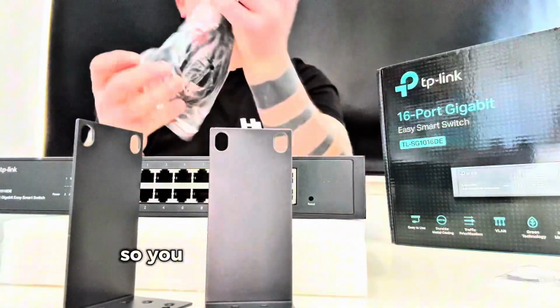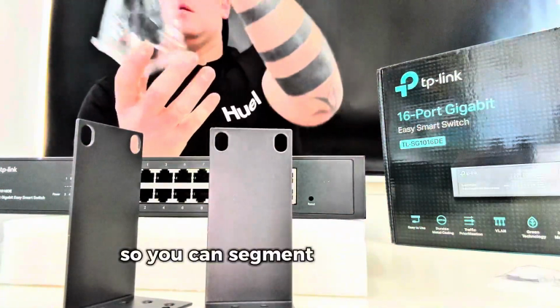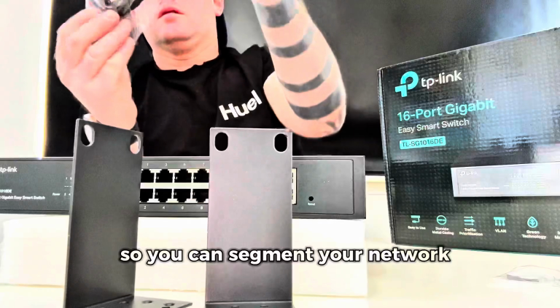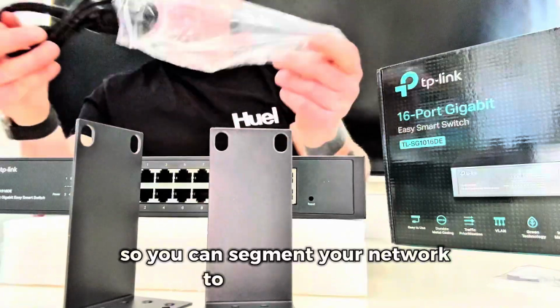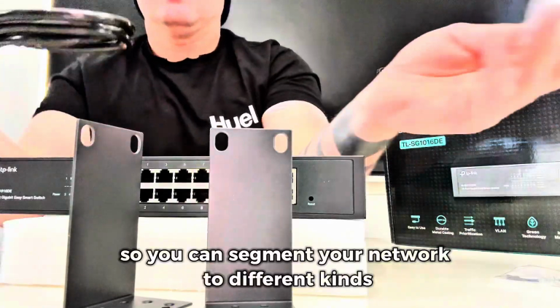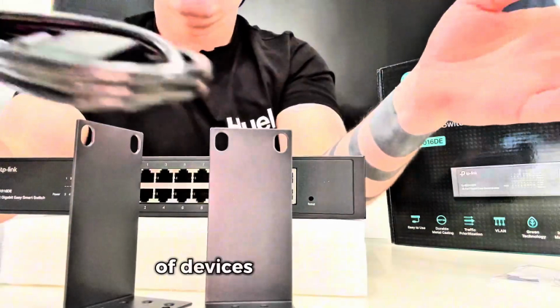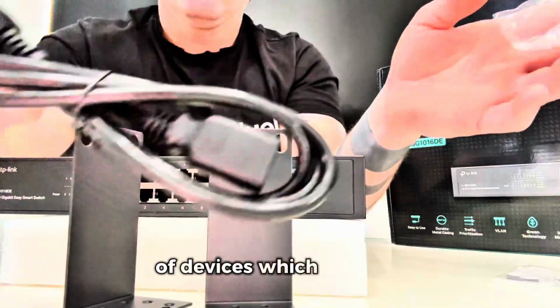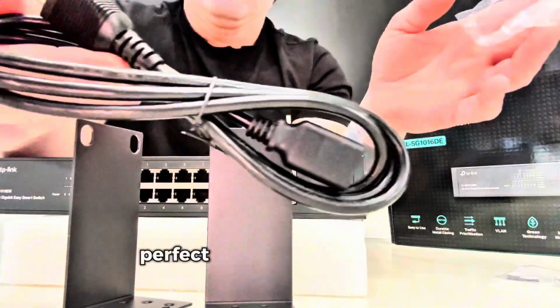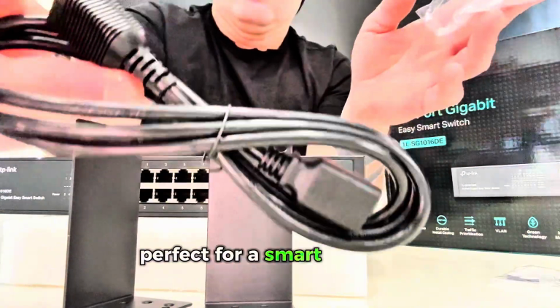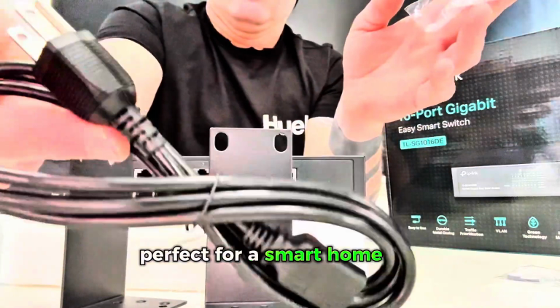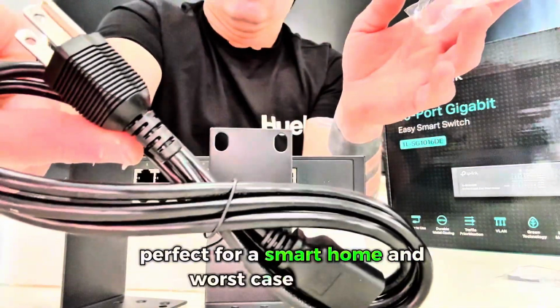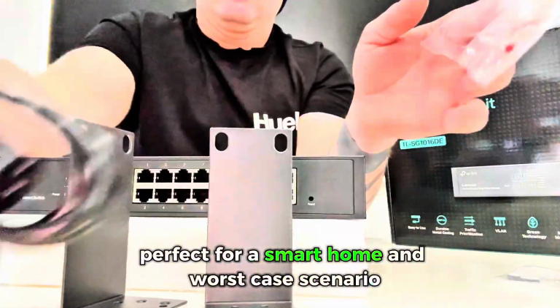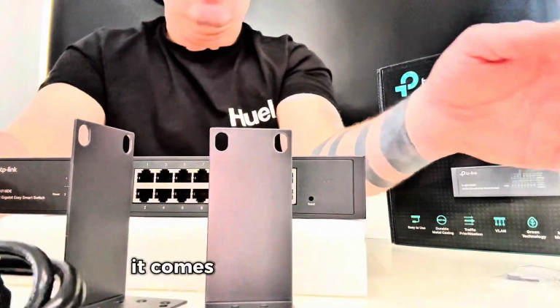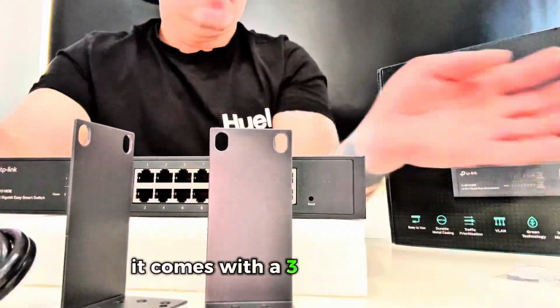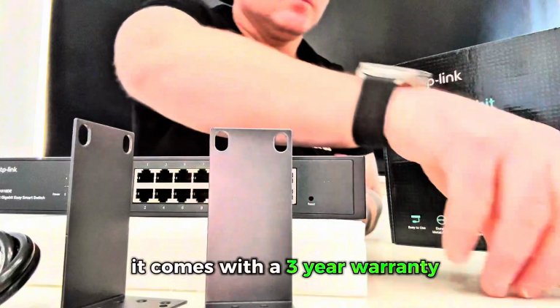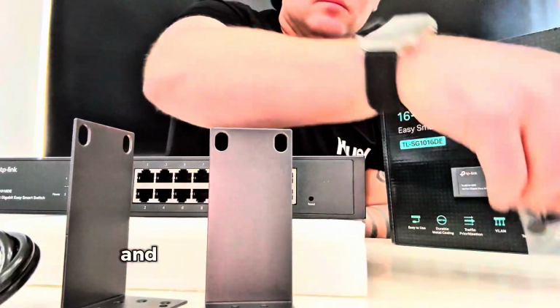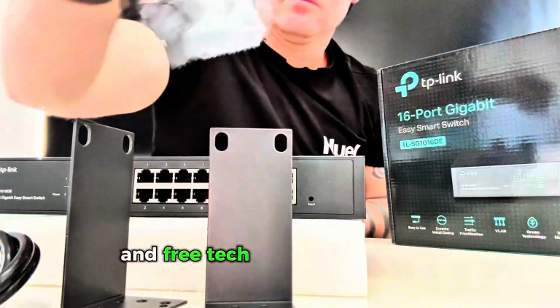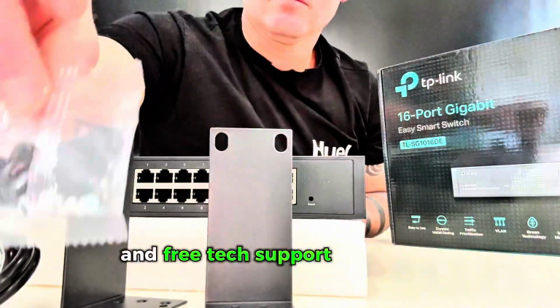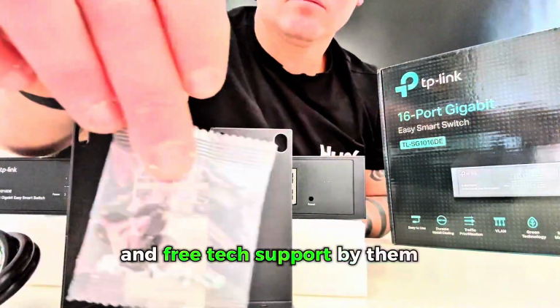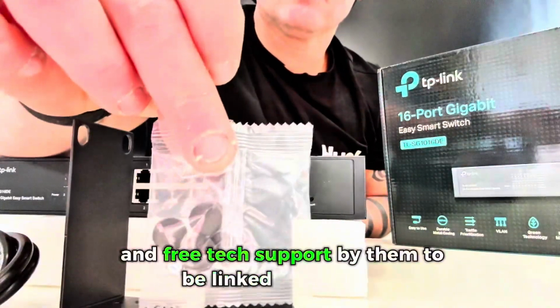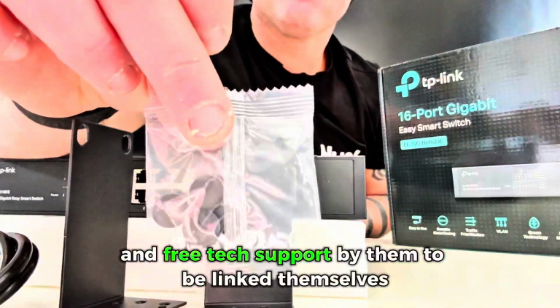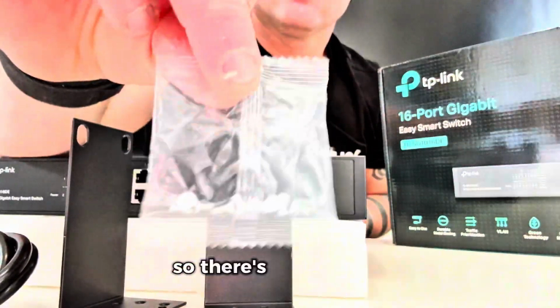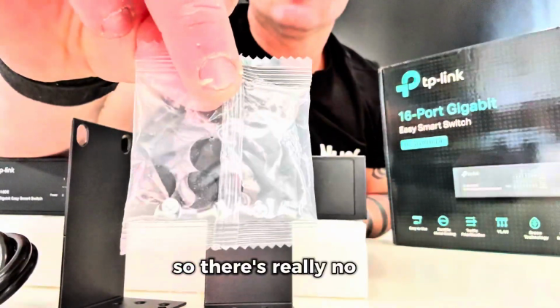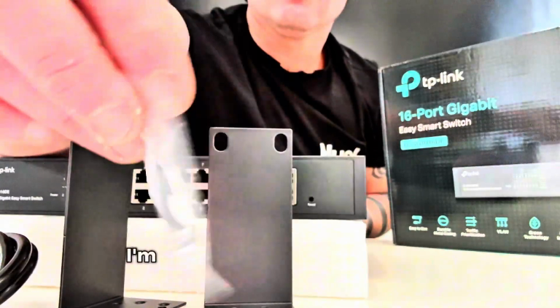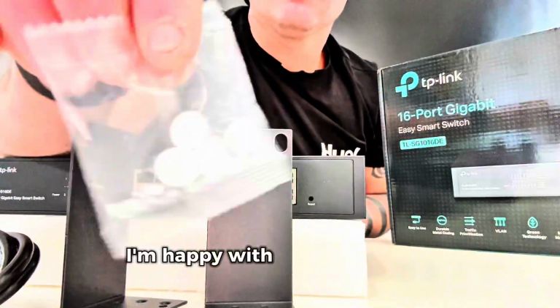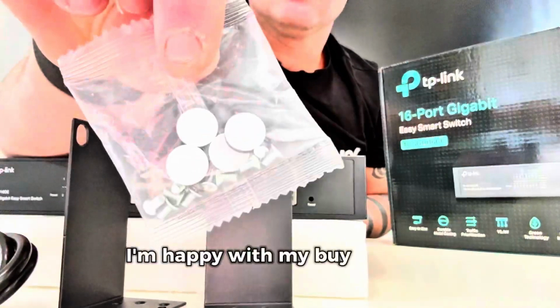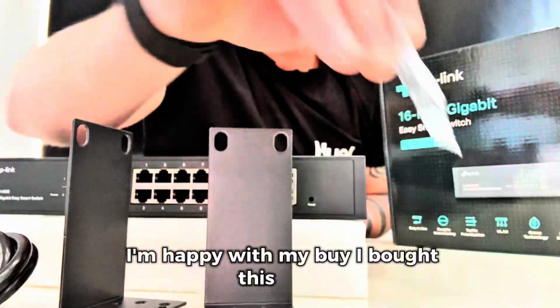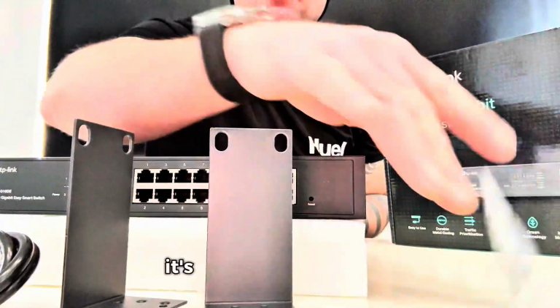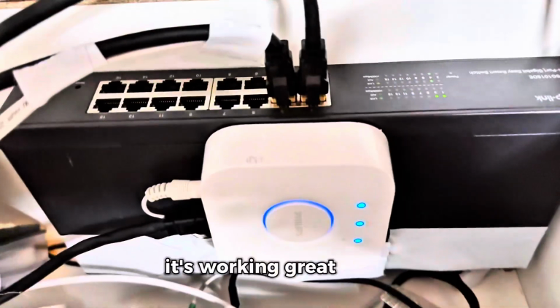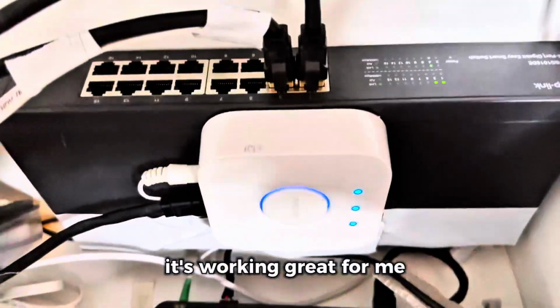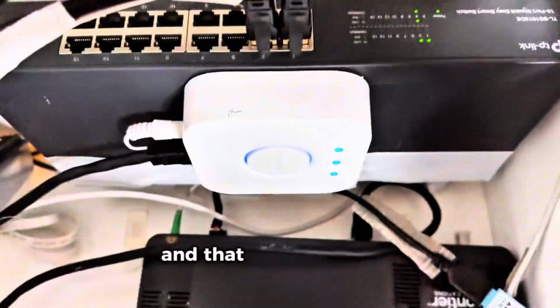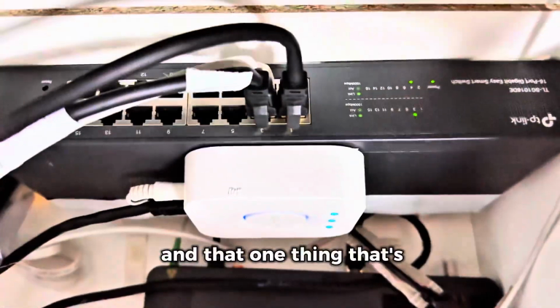It has VLAN features so you can segment your network to different kinds of devices, which is perfect for a smart home. Worst case scenario, it comes with a three-year warranty and free tech support from TP-Link themselves, so there's really no risk. I'm happy with my buy — this thing is working great for me.